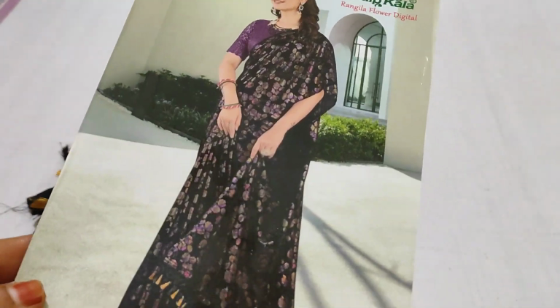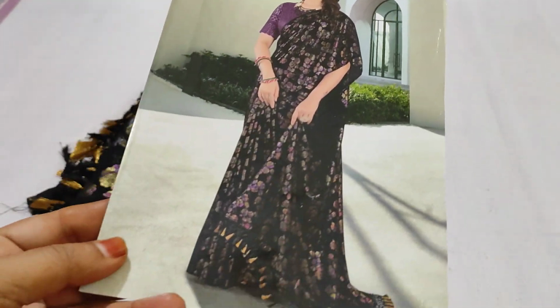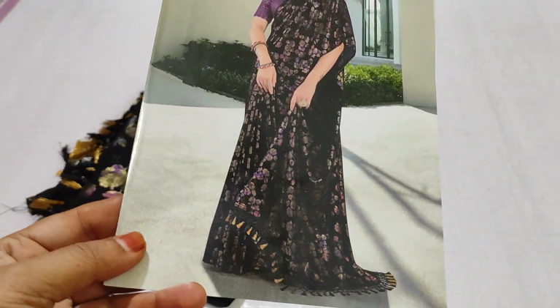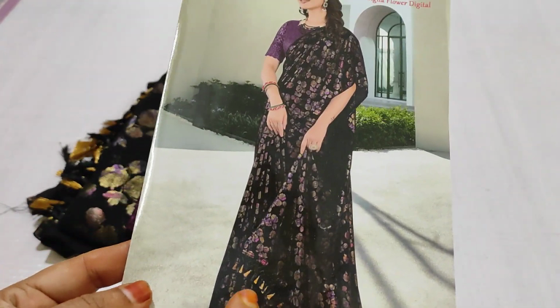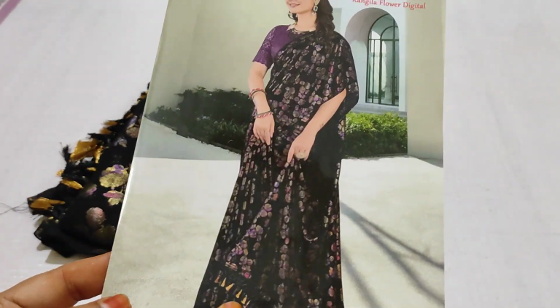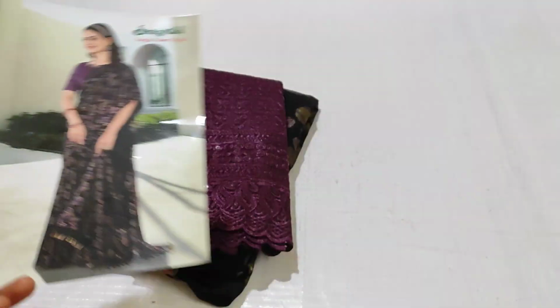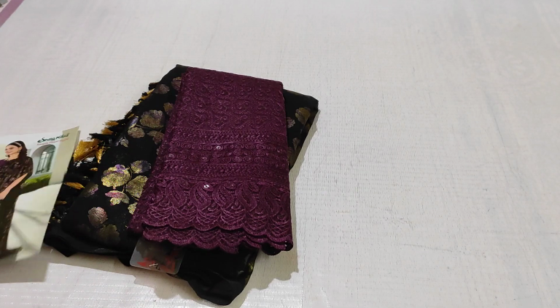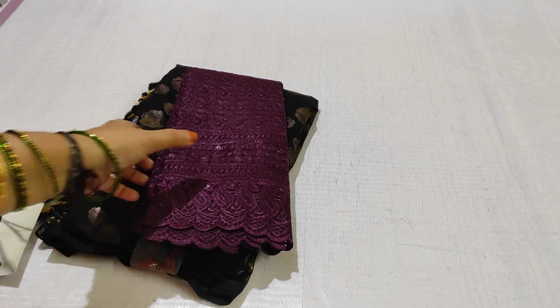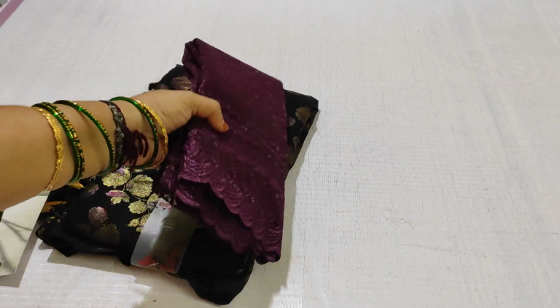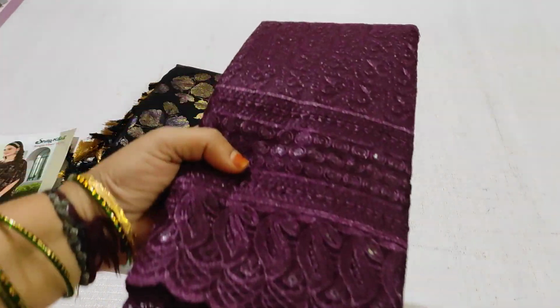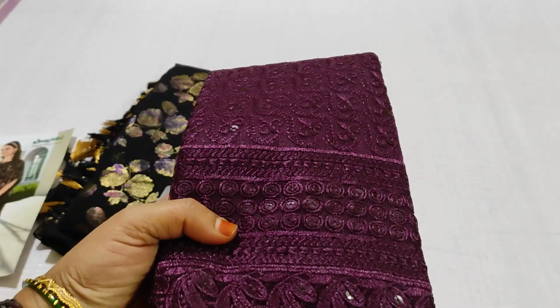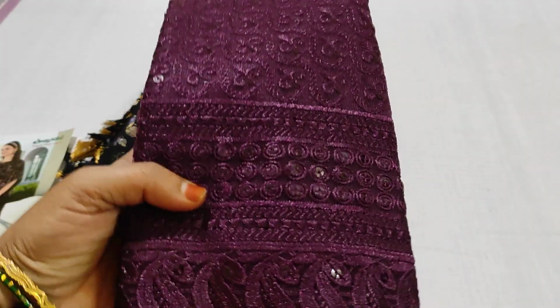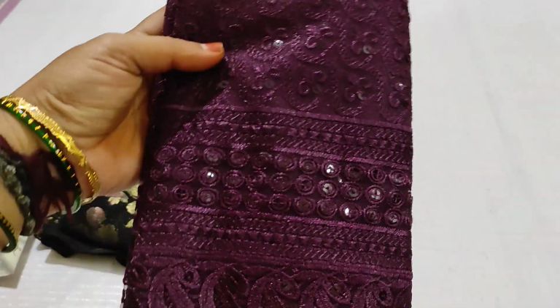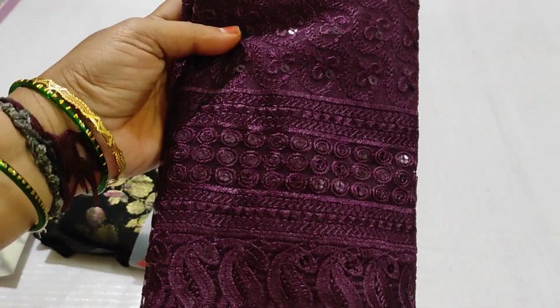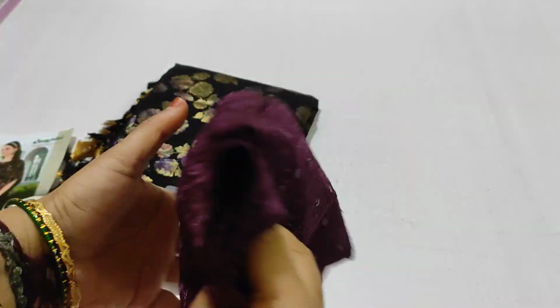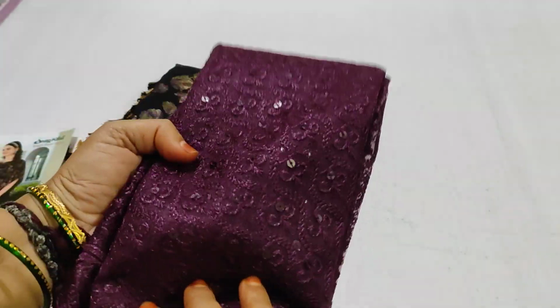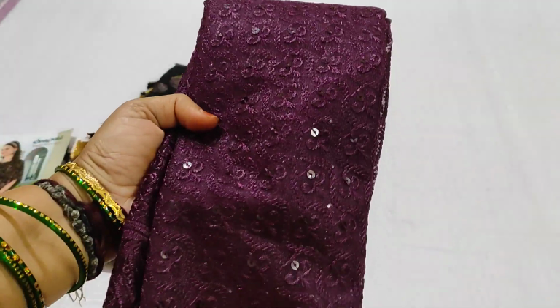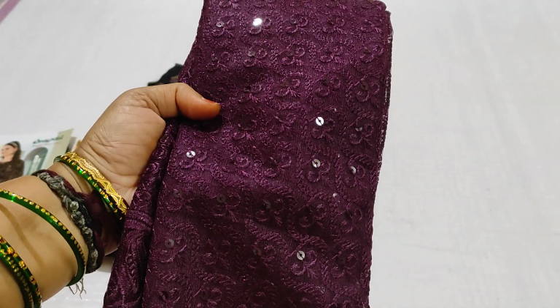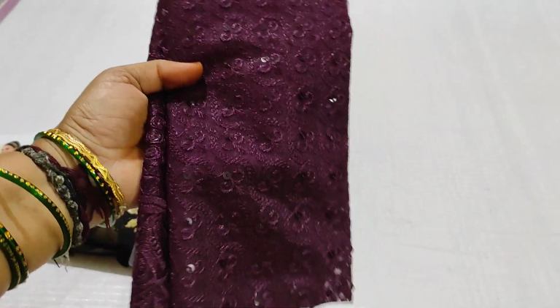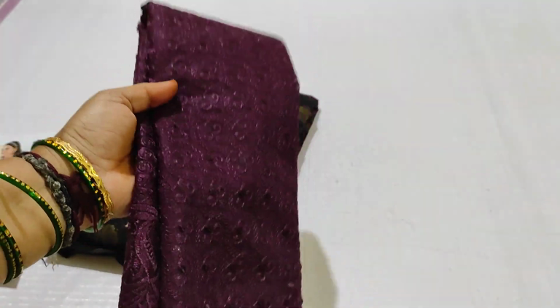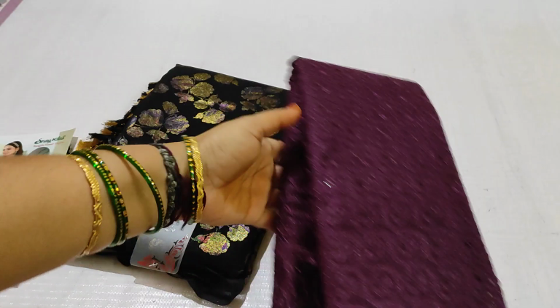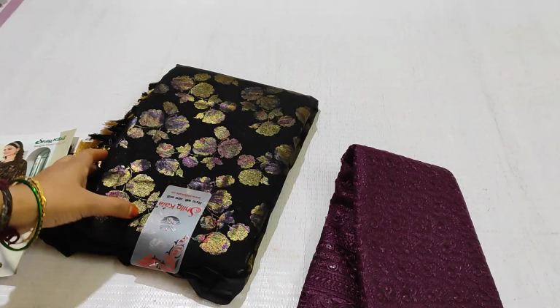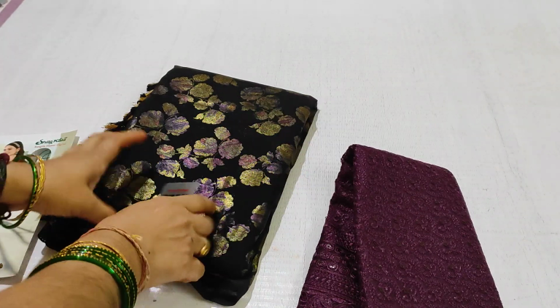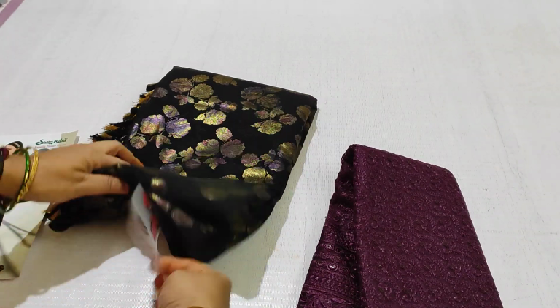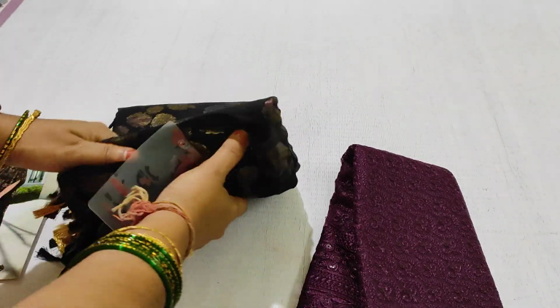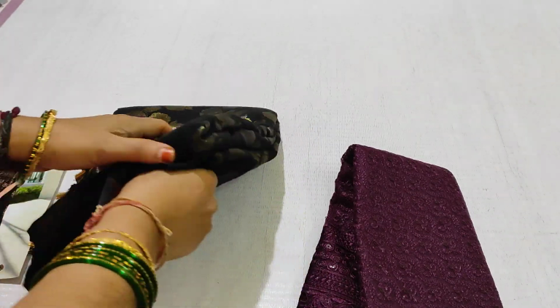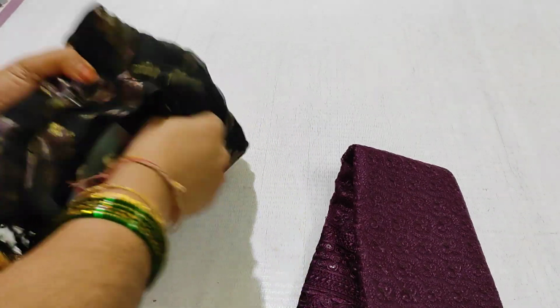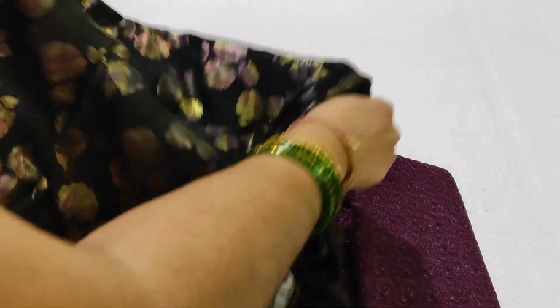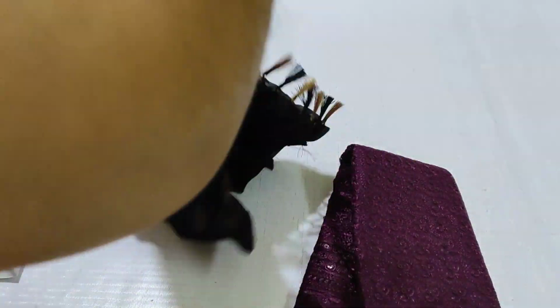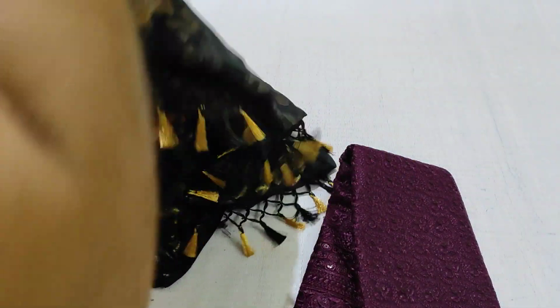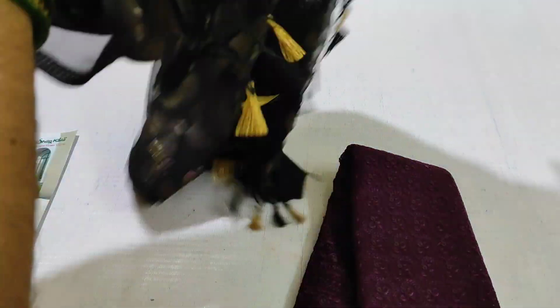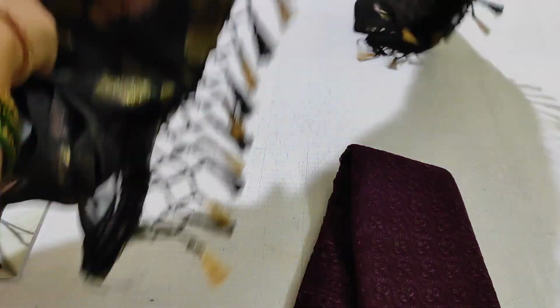I am using the gold color combination with a design of the tajels. The tajels are used on the blouse and the beetroot color combination with a design of the blouse. I am using the georgette material.